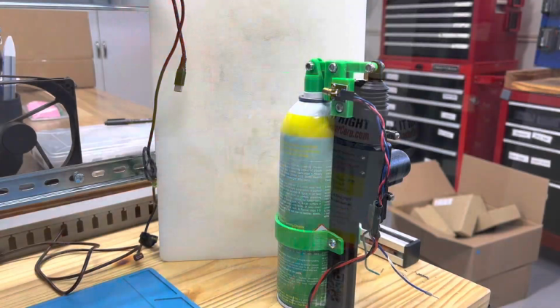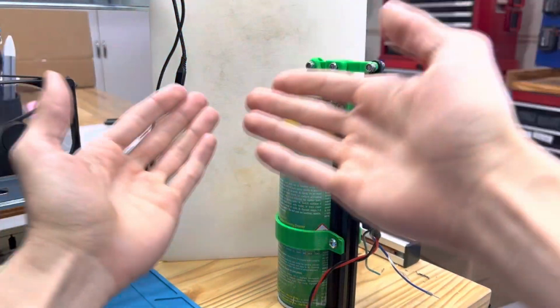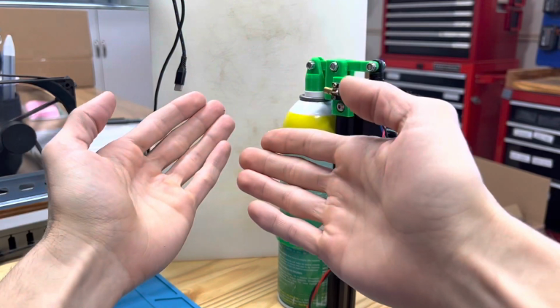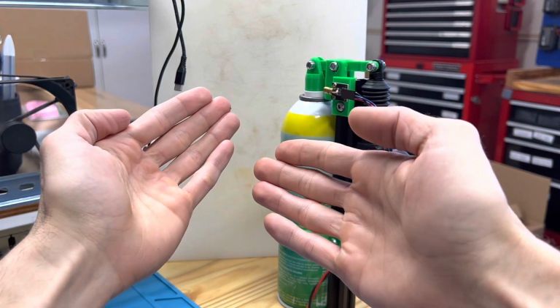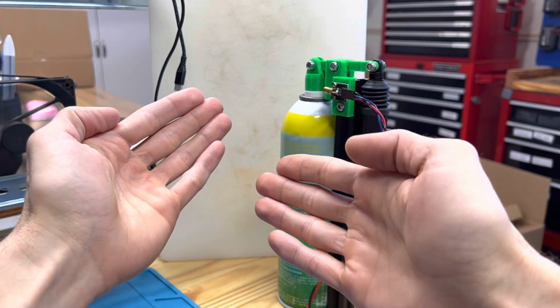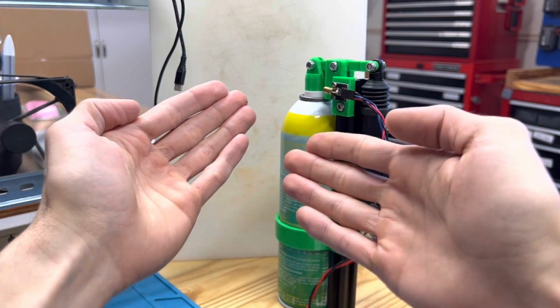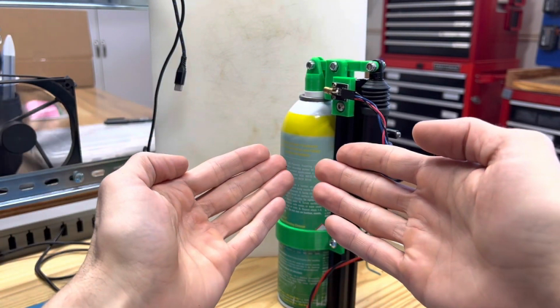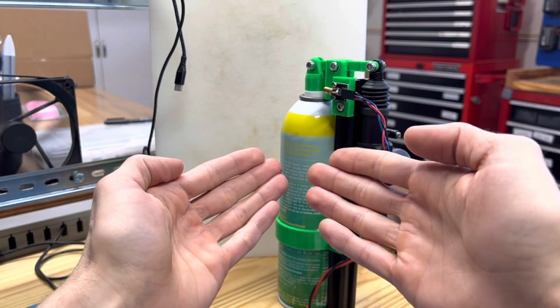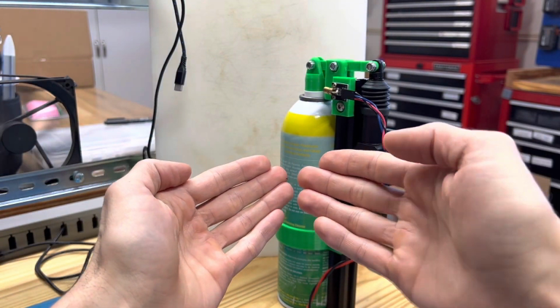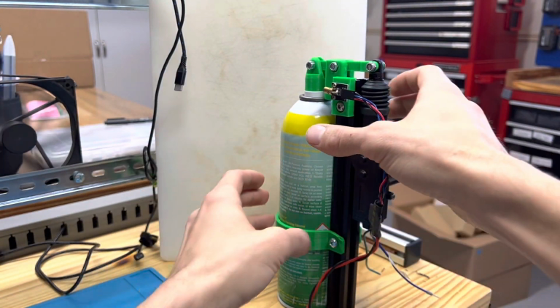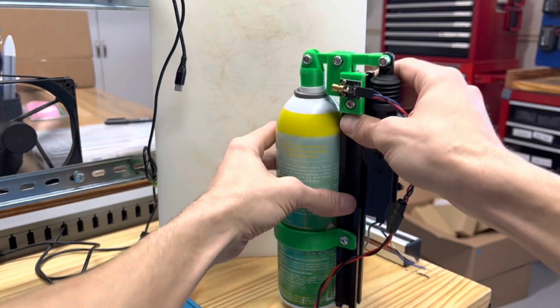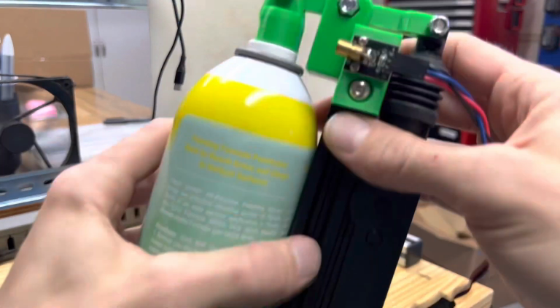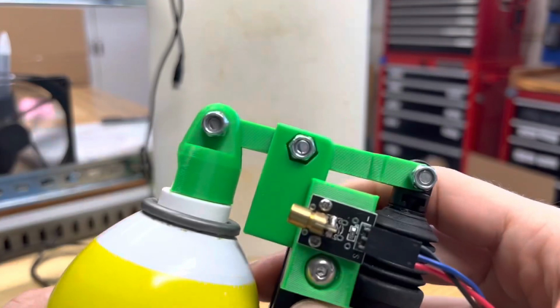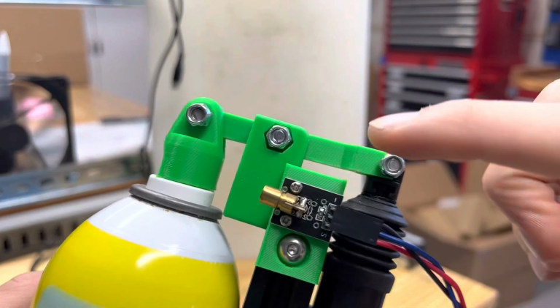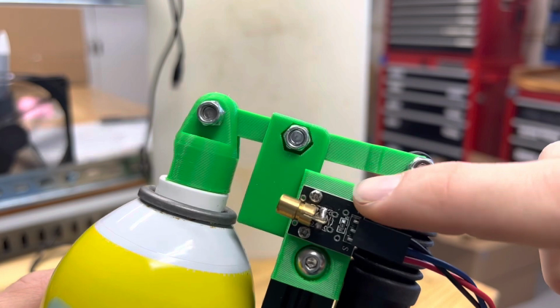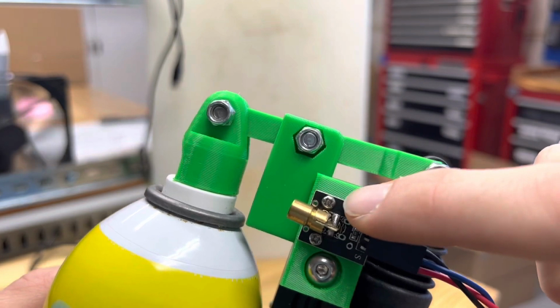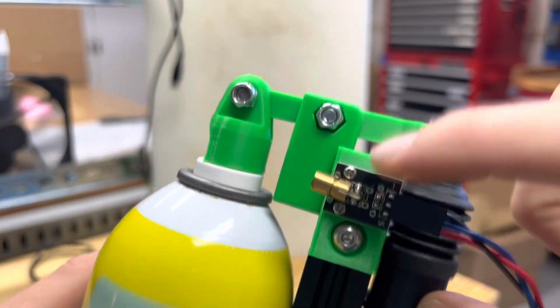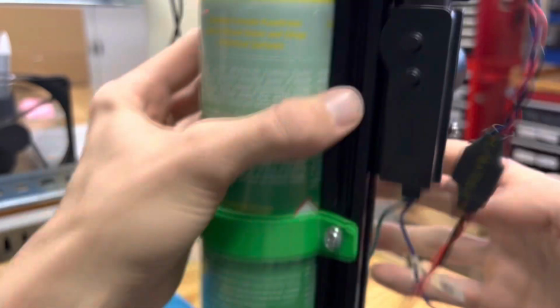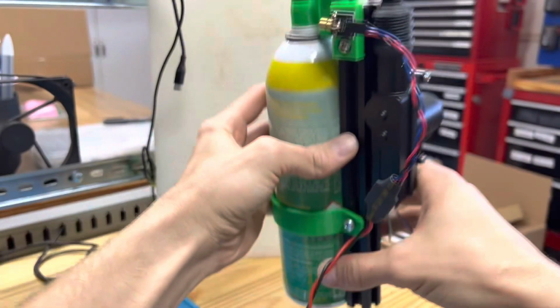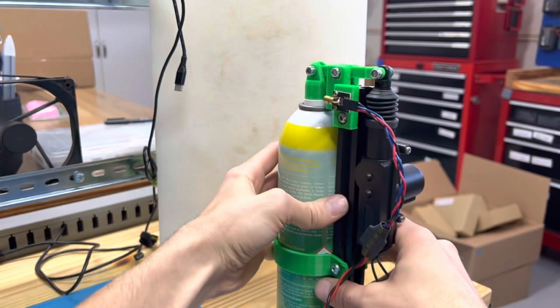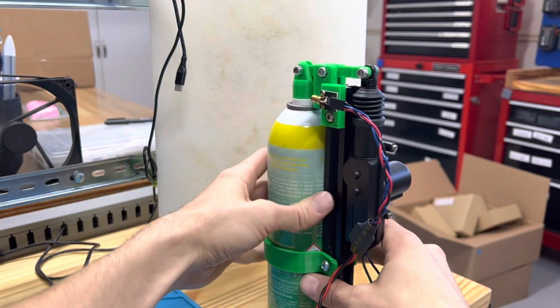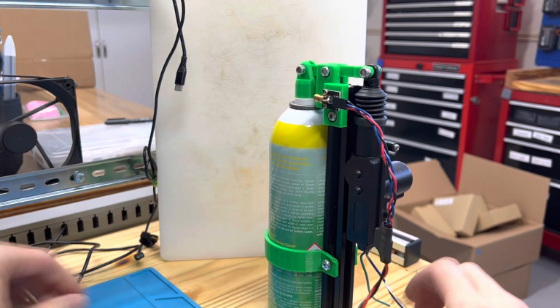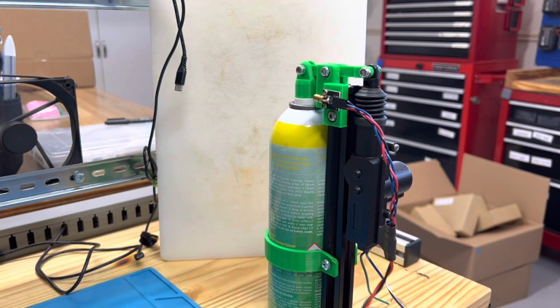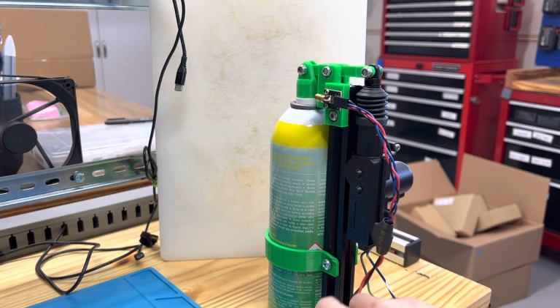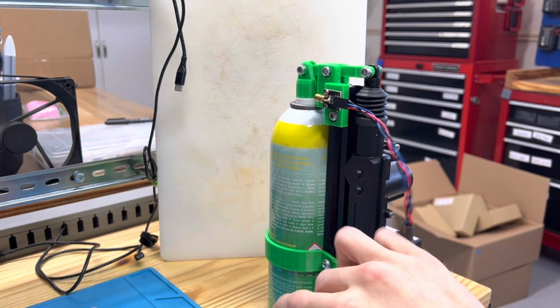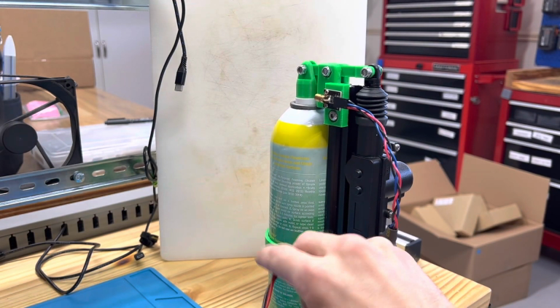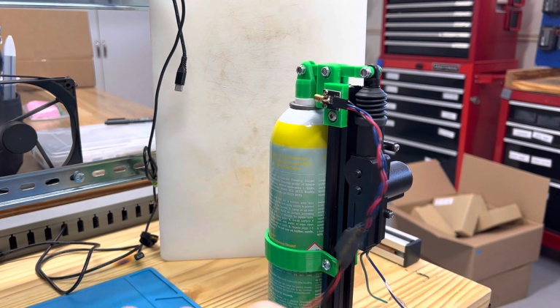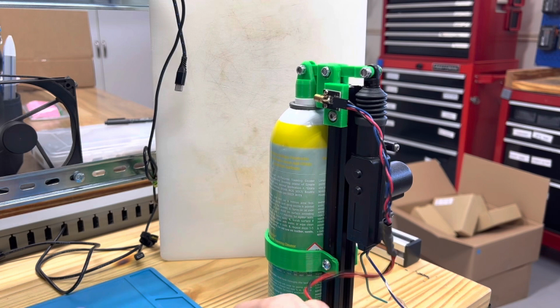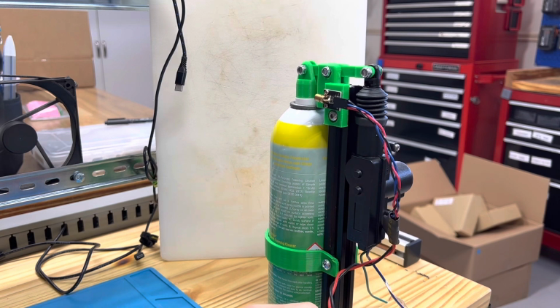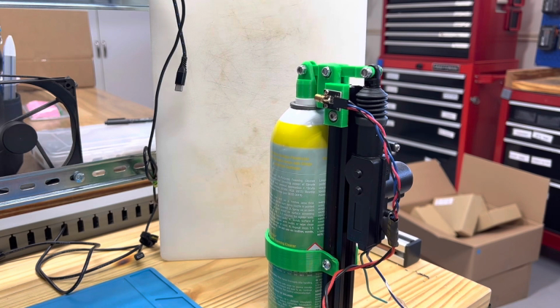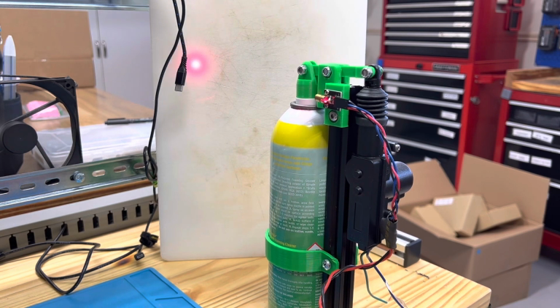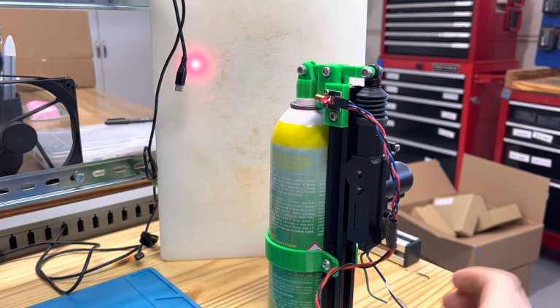Oh no — what if we can't be sure which way the spray is going to go? We can use this one dollar laser to attach to the spray master, and suddenly you can see exactly where you're going to spray.